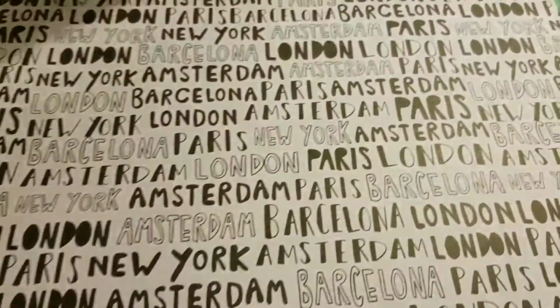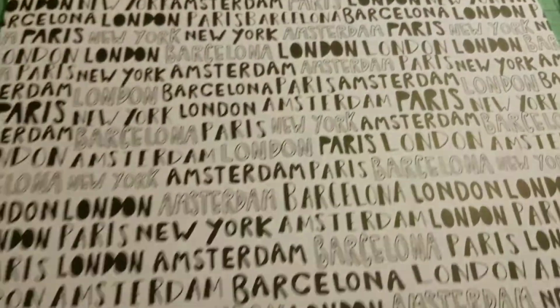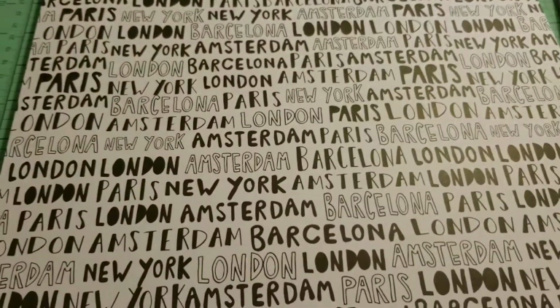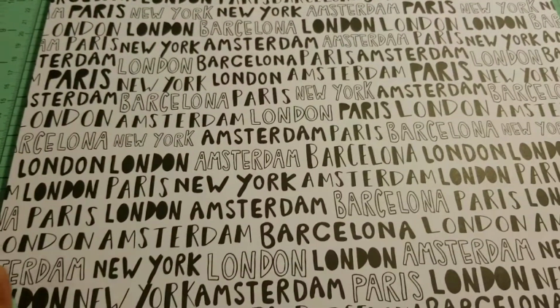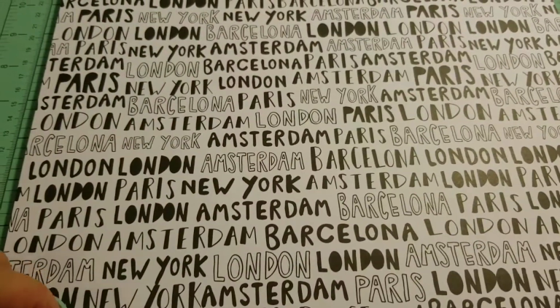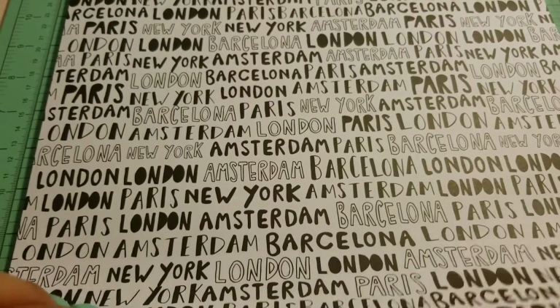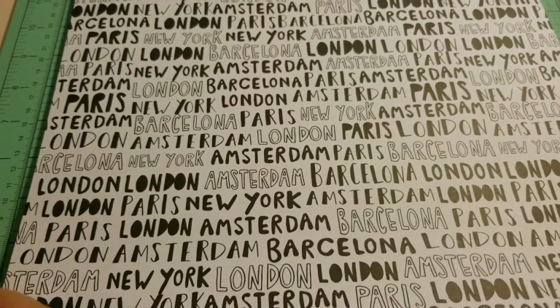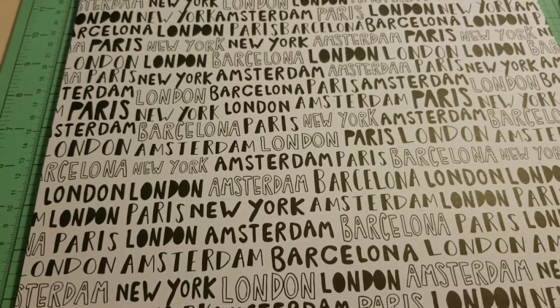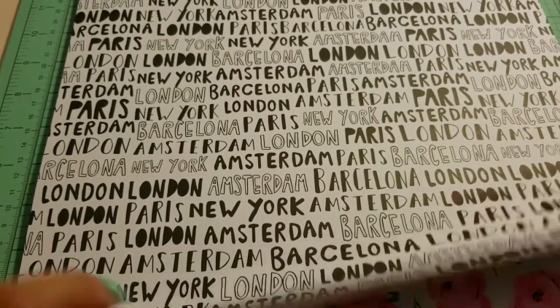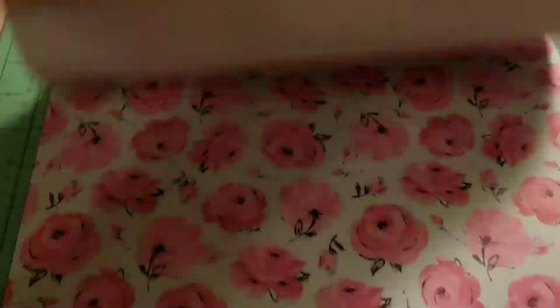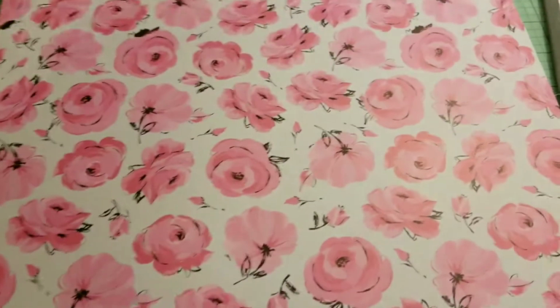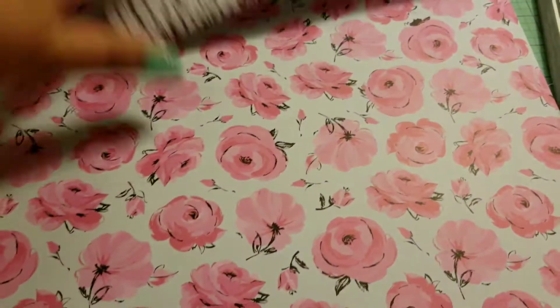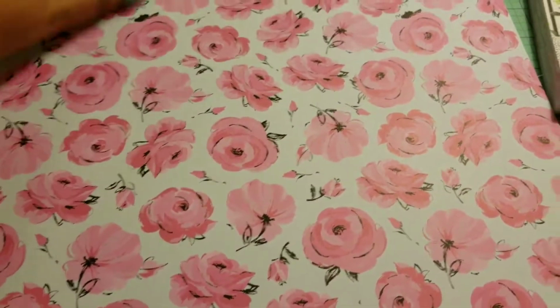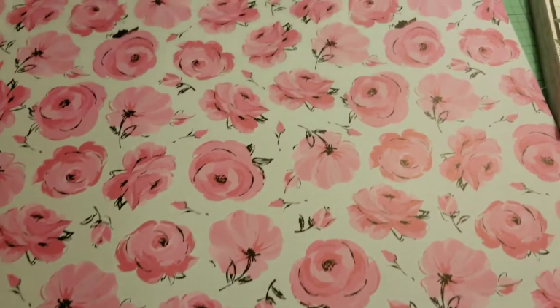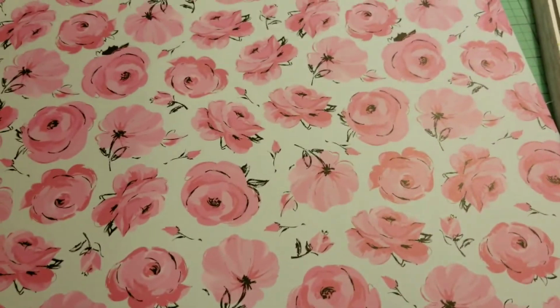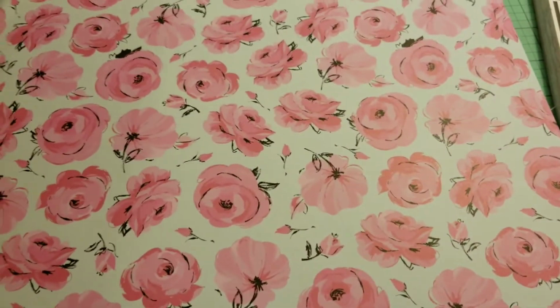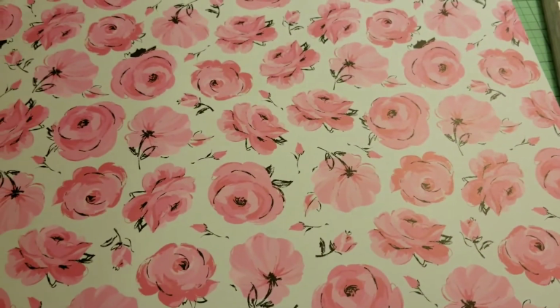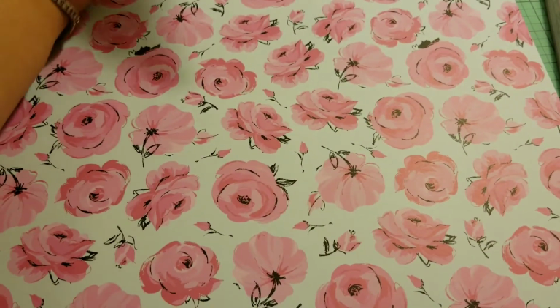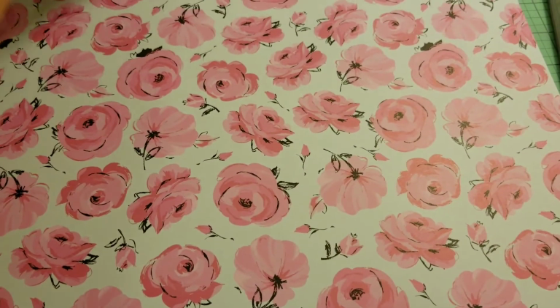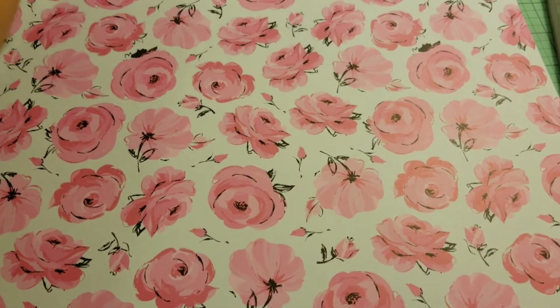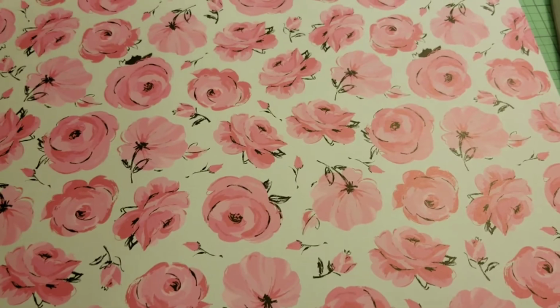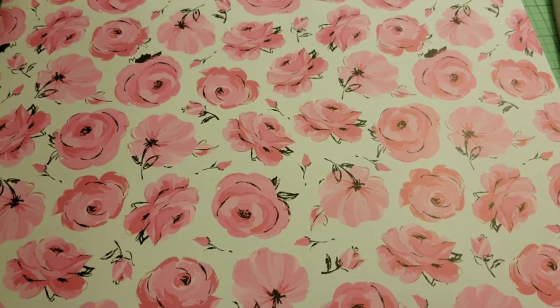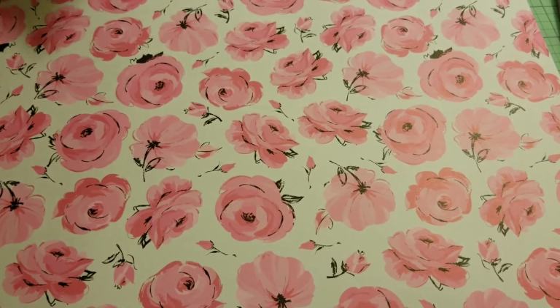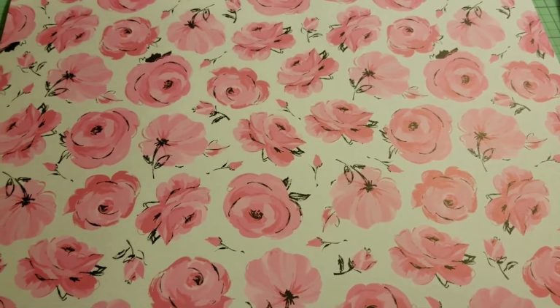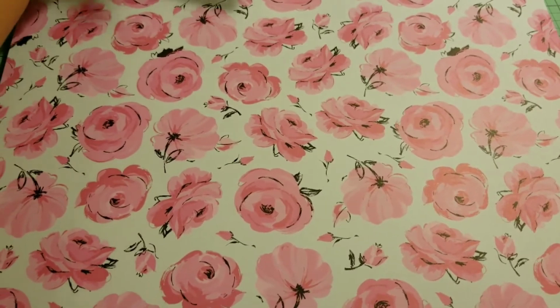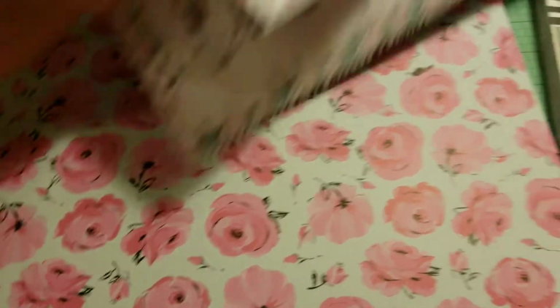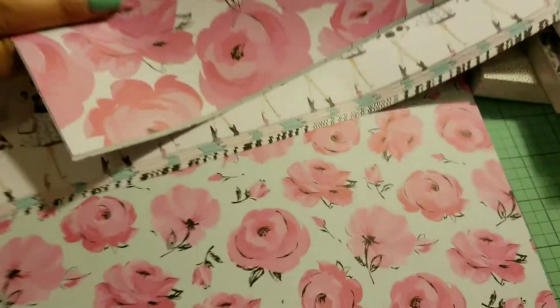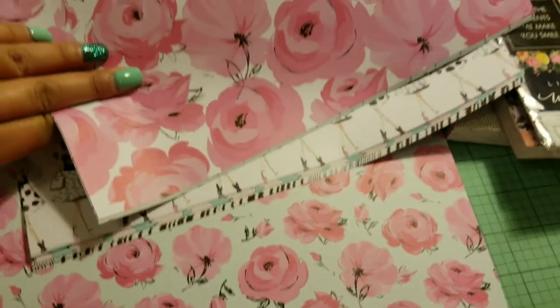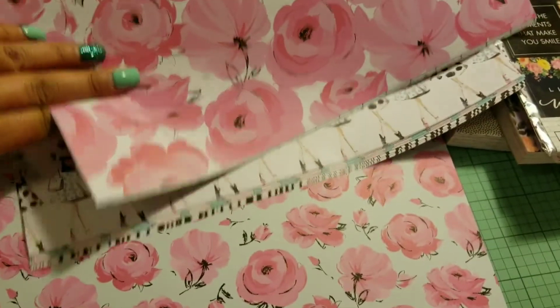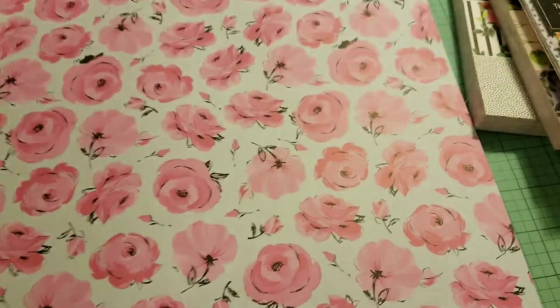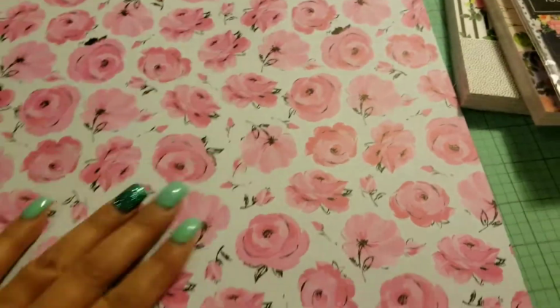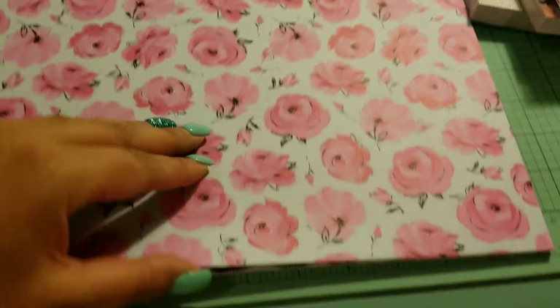And then just black and white, which is different countries — well, cities — written on it. And then you get this again. I wonder if that's just a smaller print of the big one. Yeah, just a smaller print of the other one.